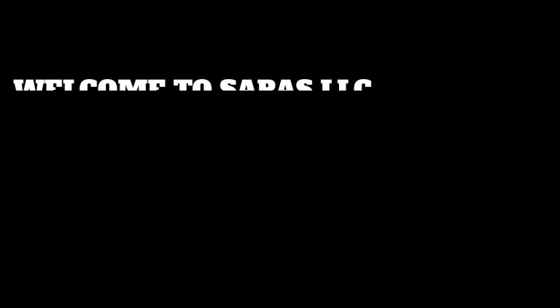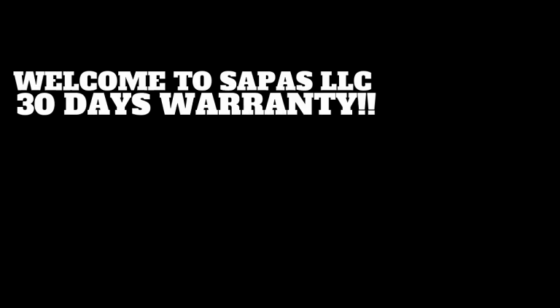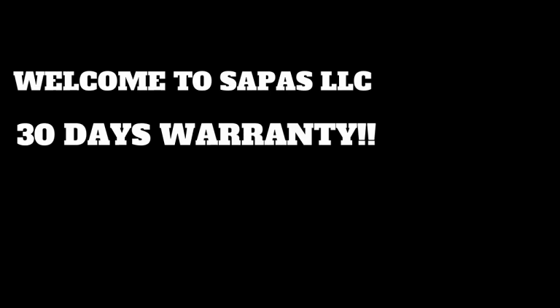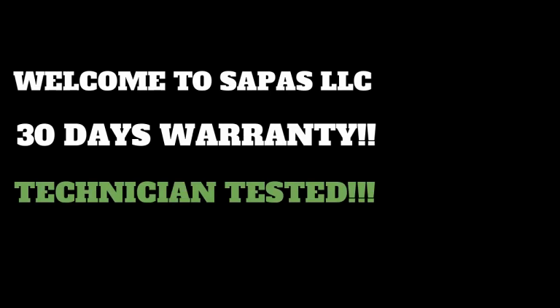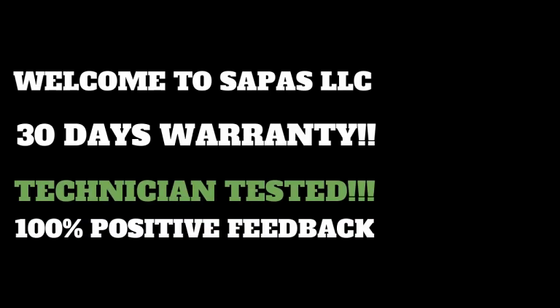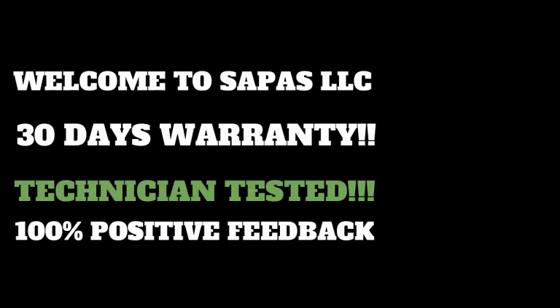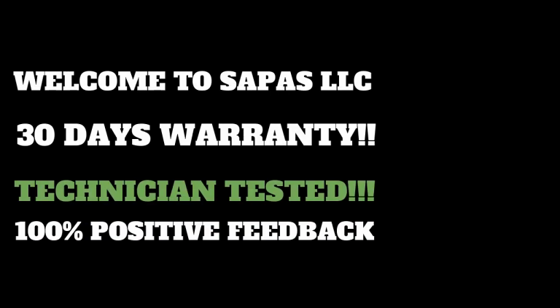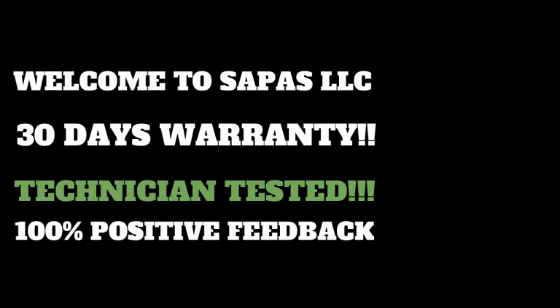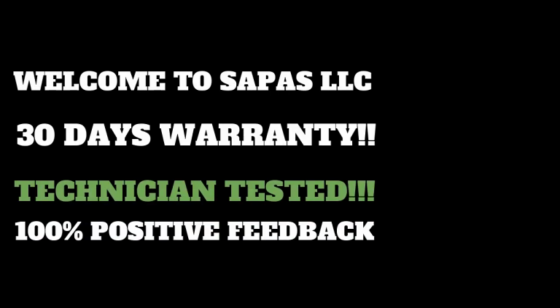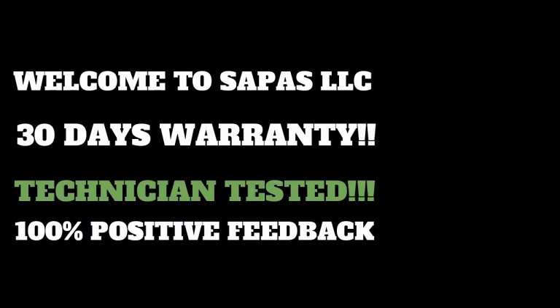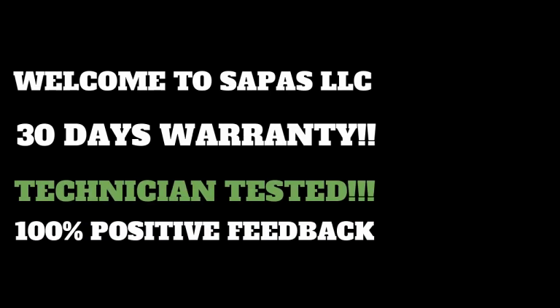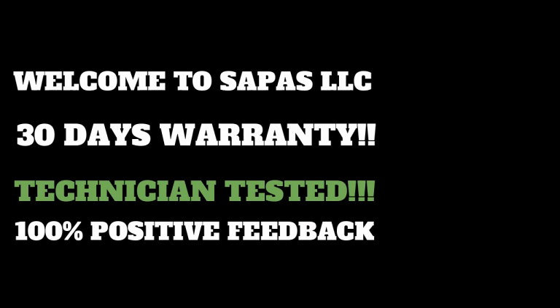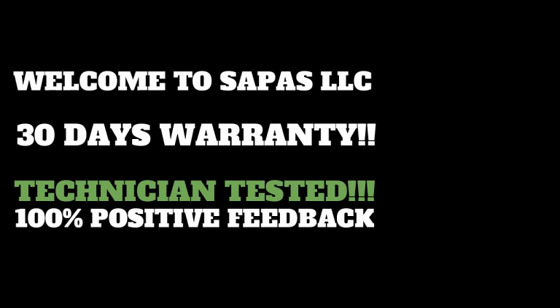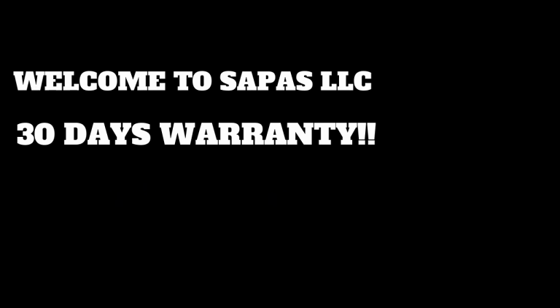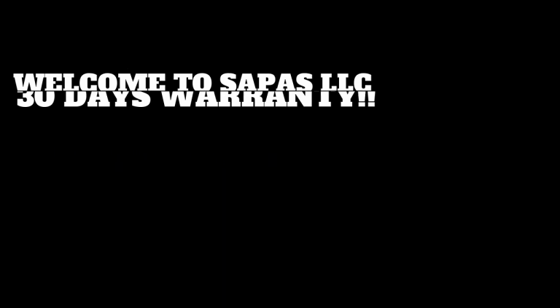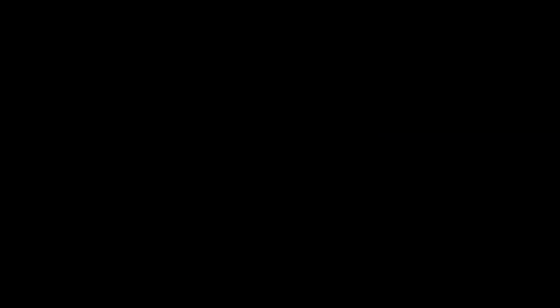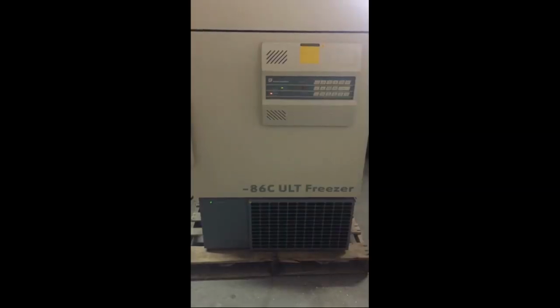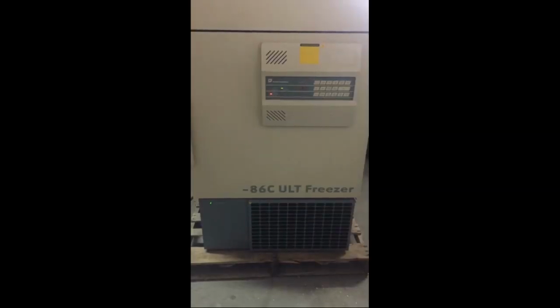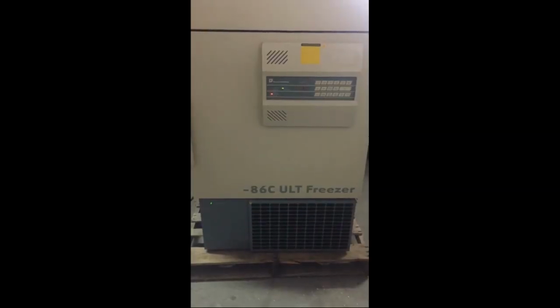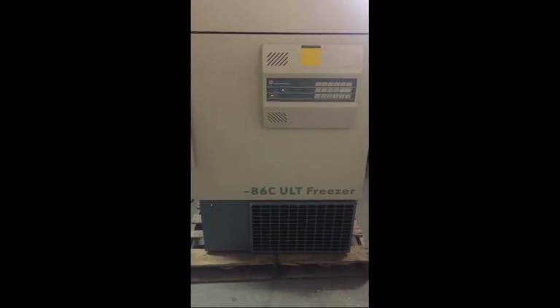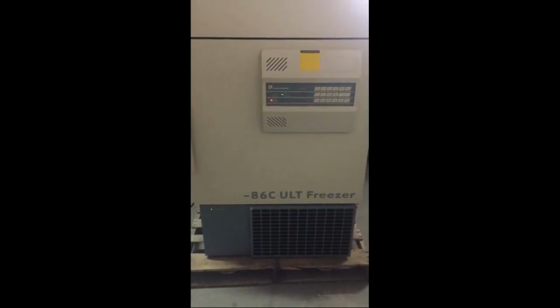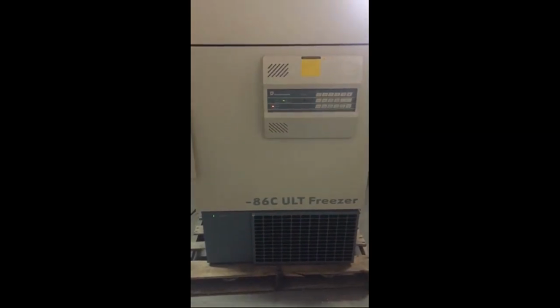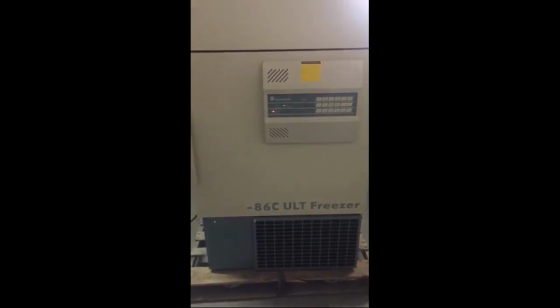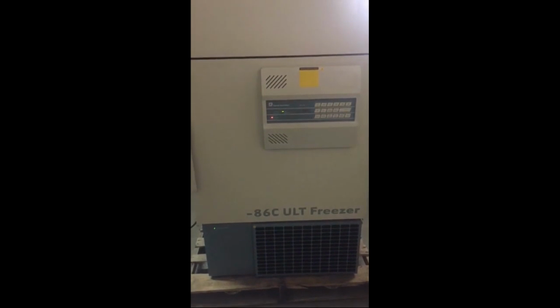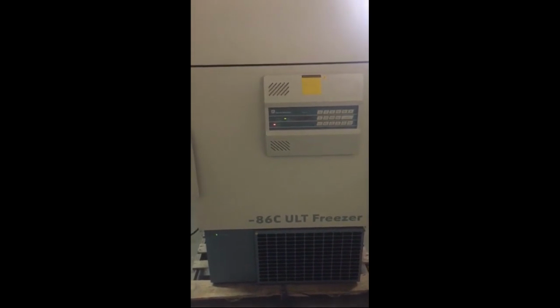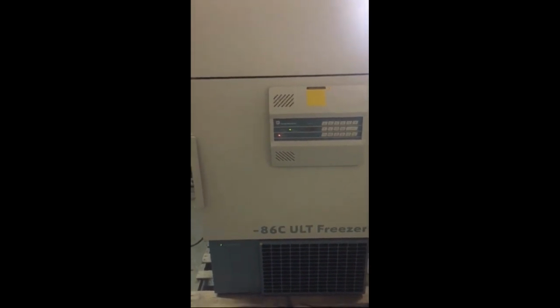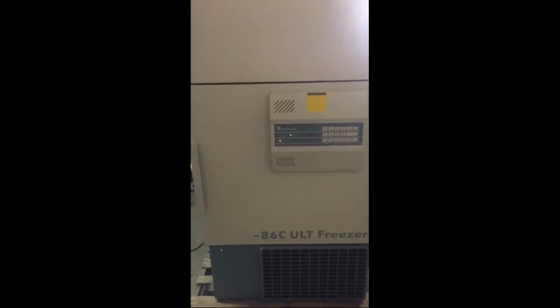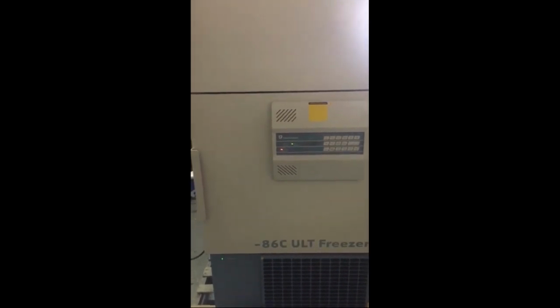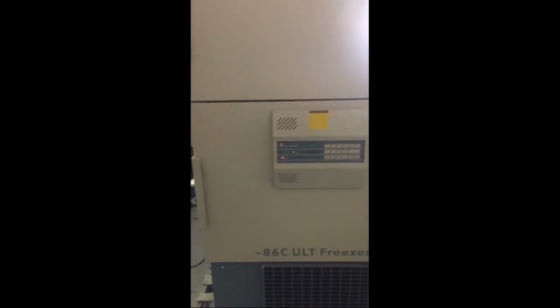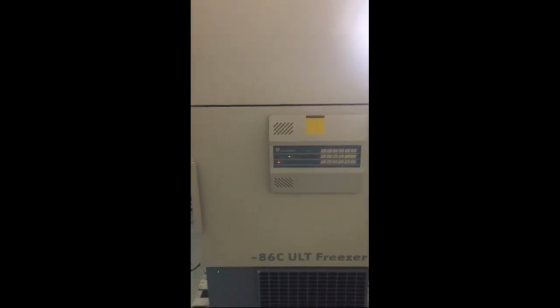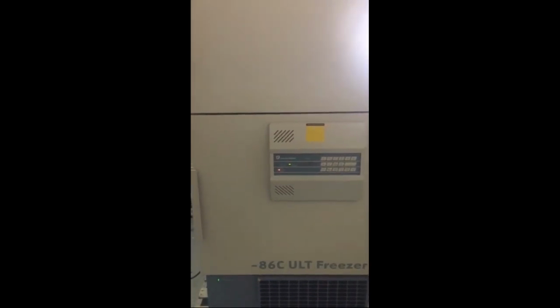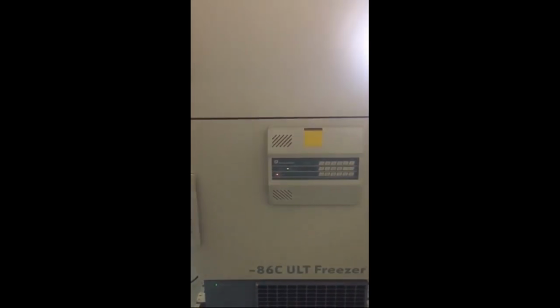Hi and welcome to SAPAS. This particular unit has been tested and refurbished by our technician. He's put in new parts including a relay, and checked the compressors.